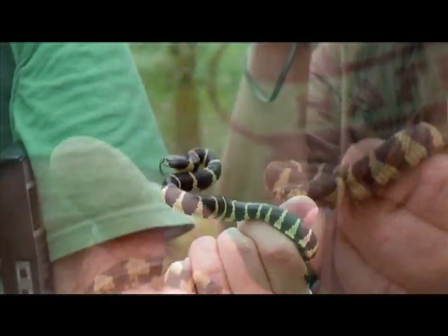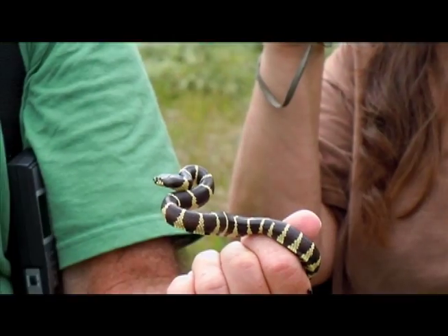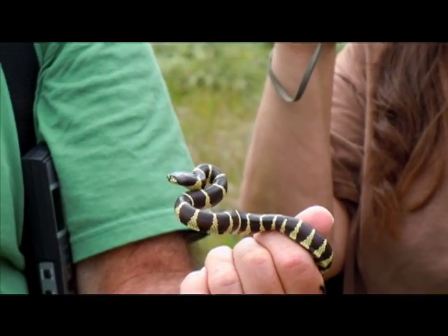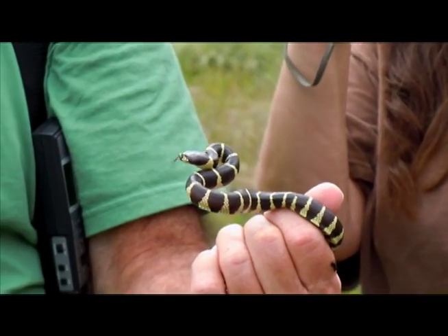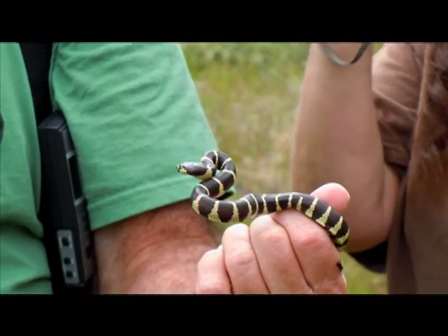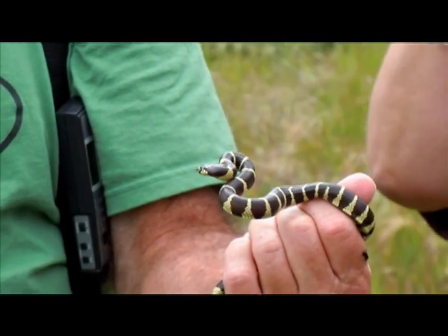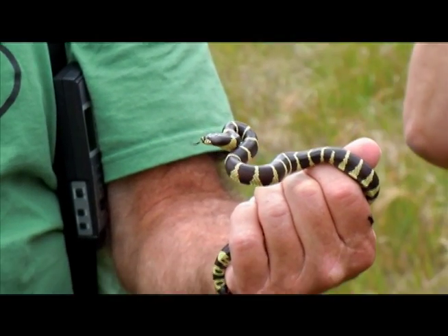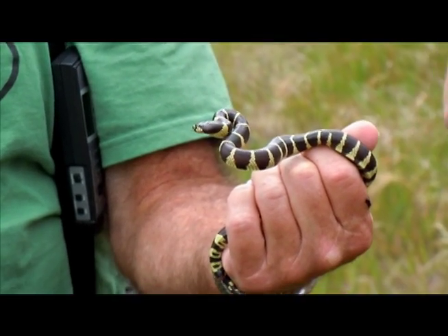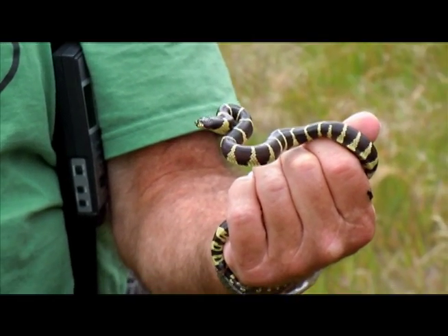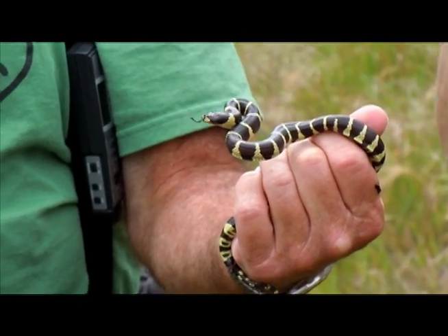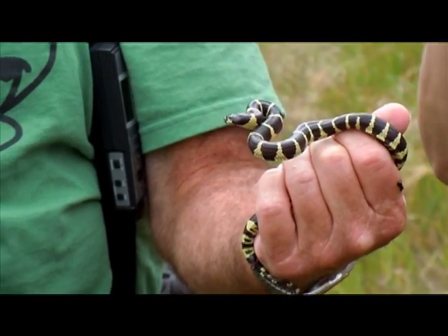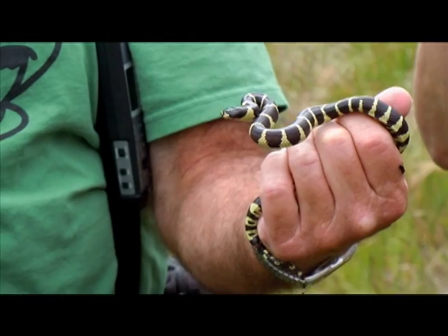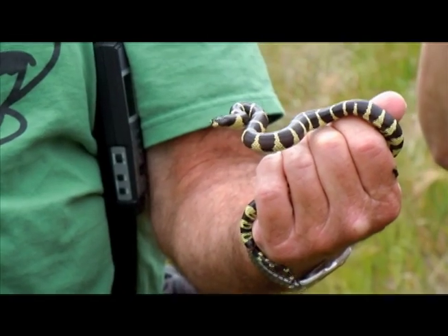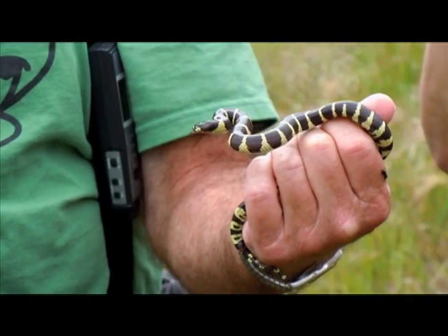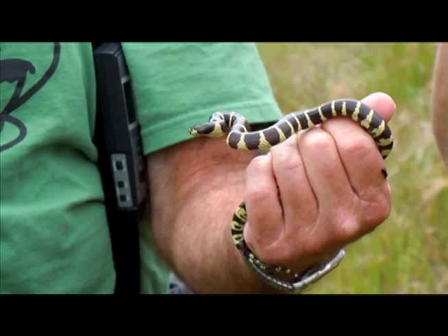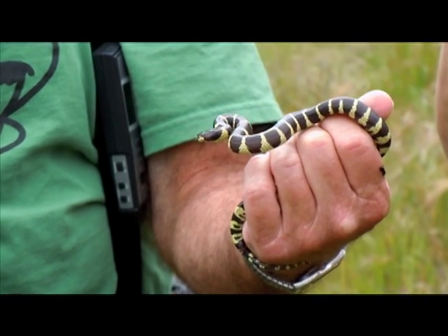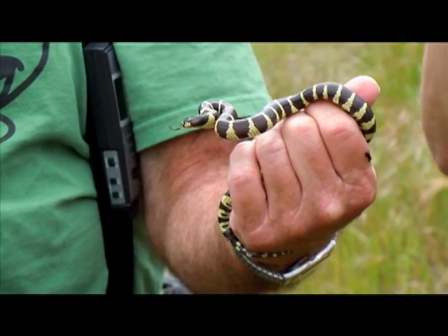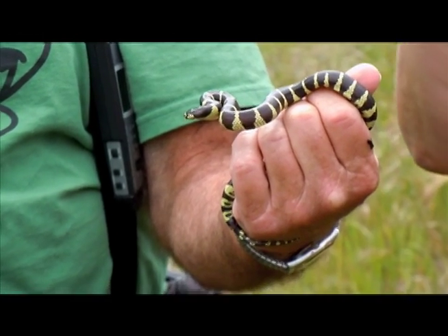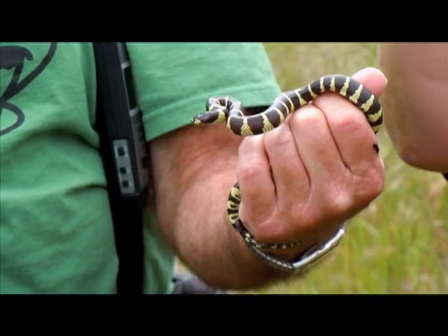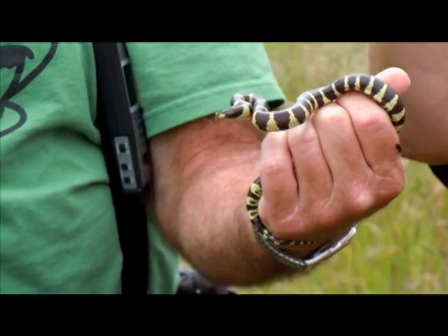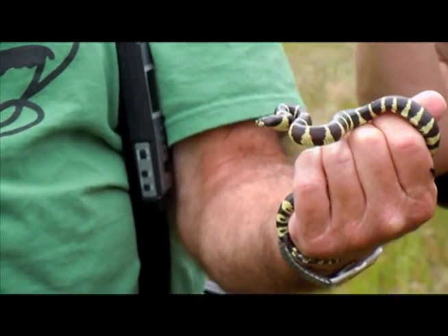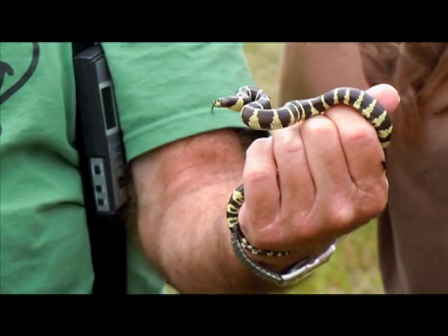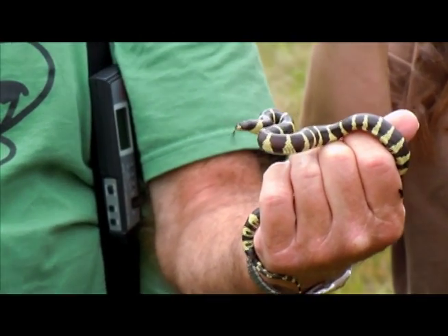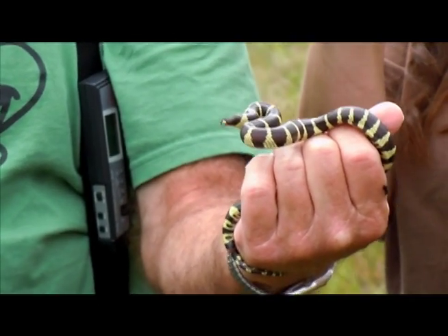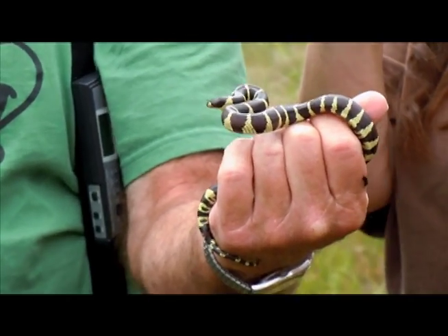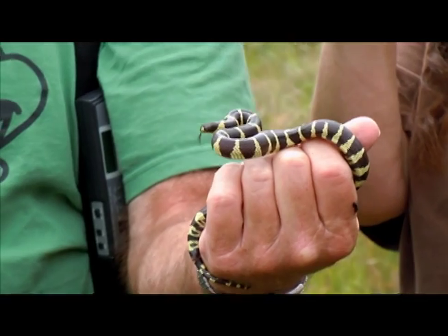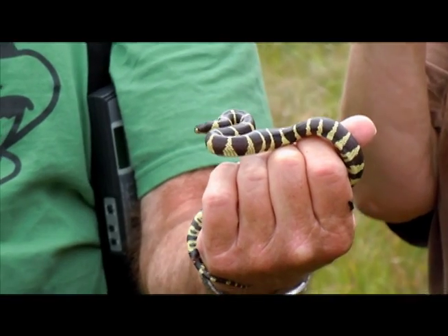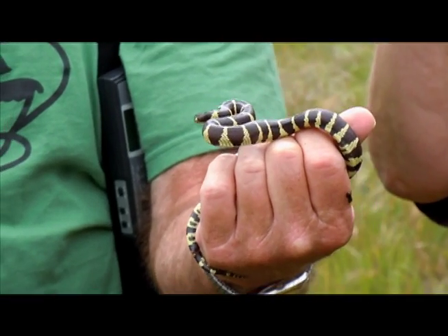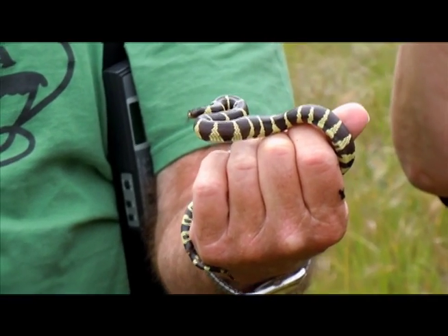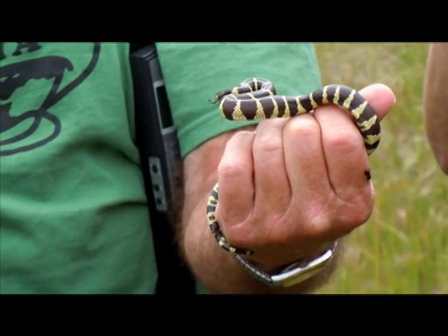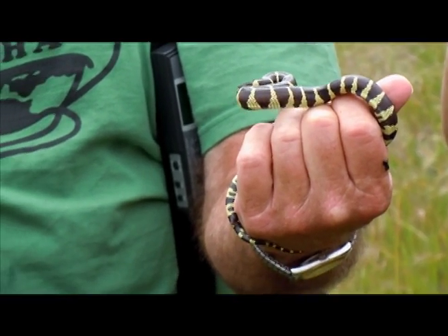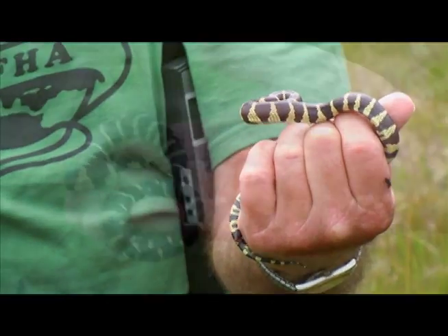They eat rattlesnakes too — they eat other snakes. They're immune. They're immune to the venom. They have natural immunities. I'll be. A lot of snakes do. People don't realize that.